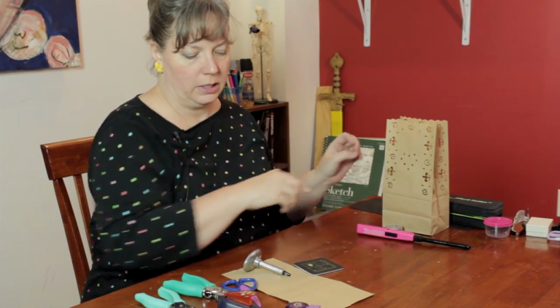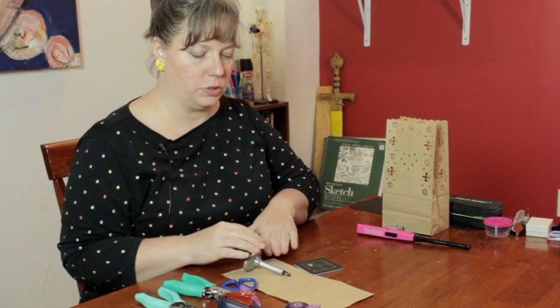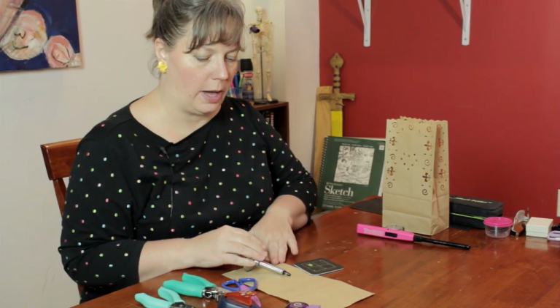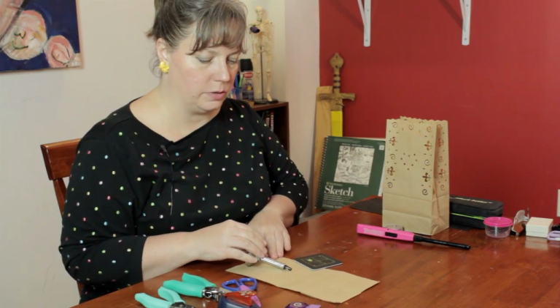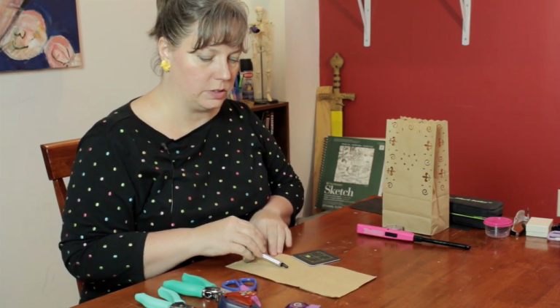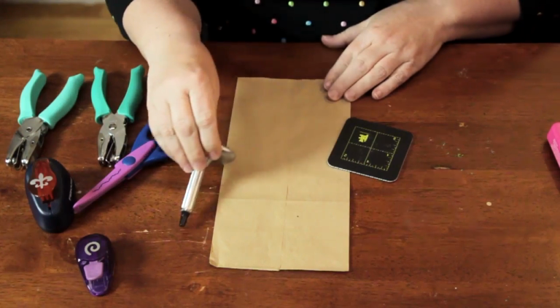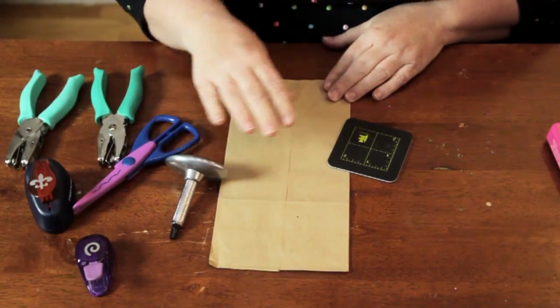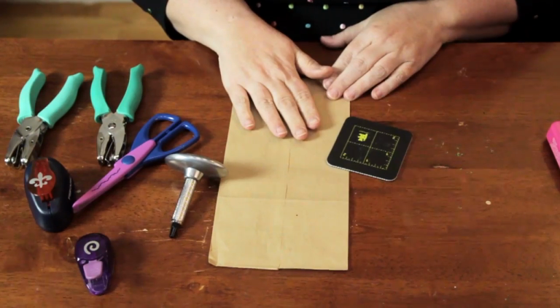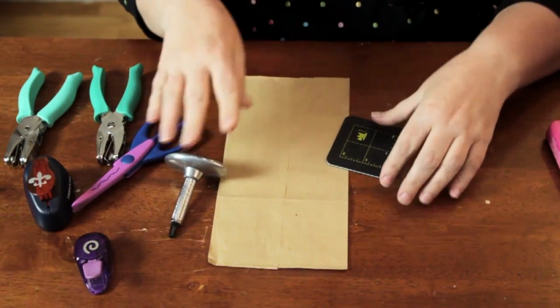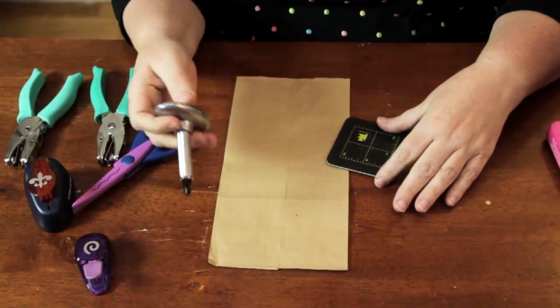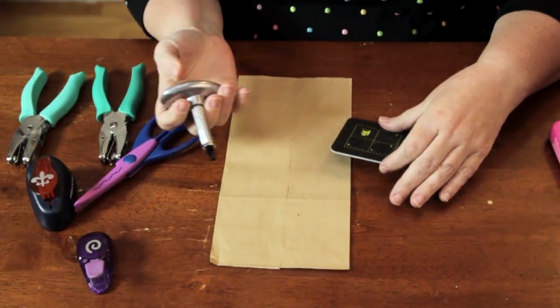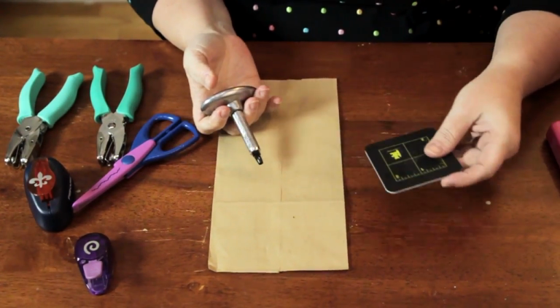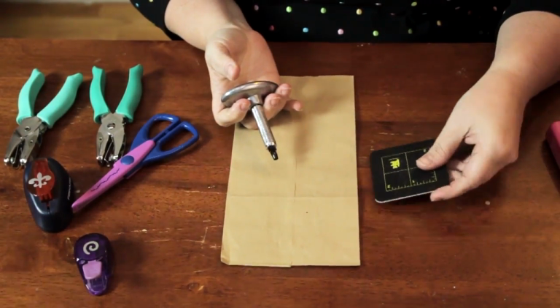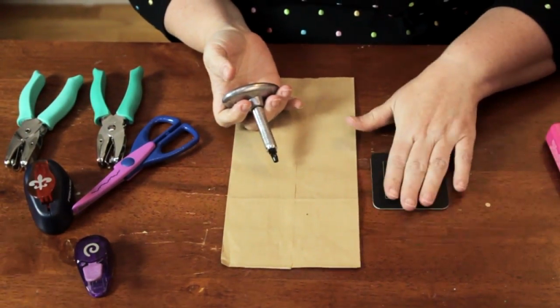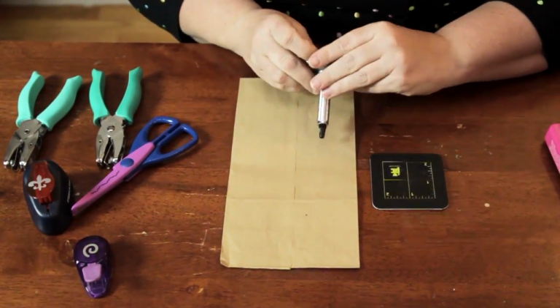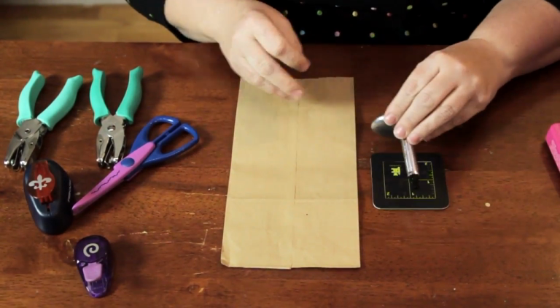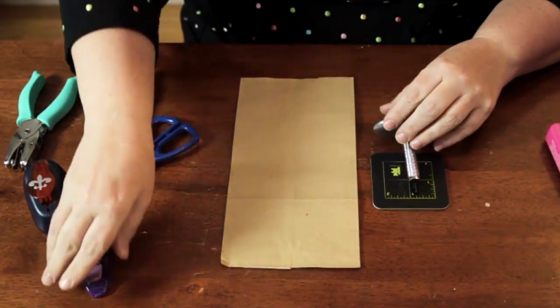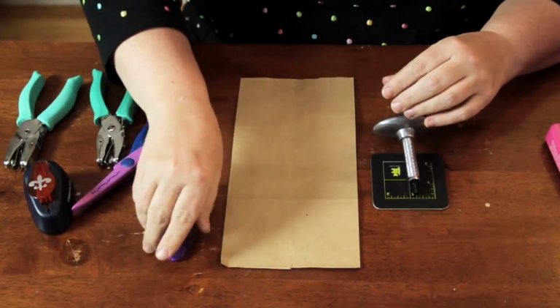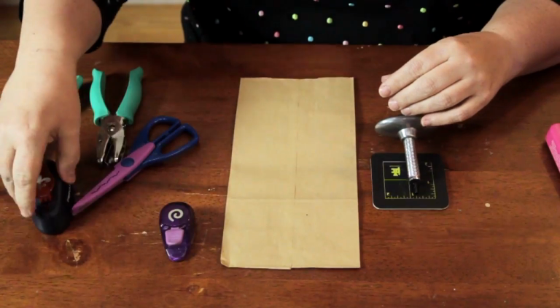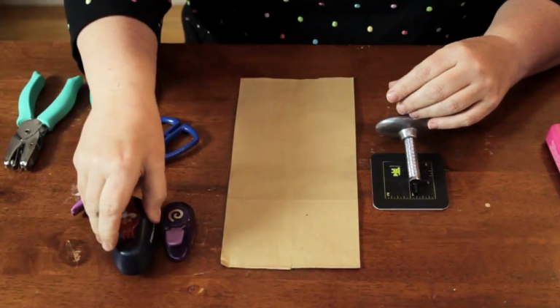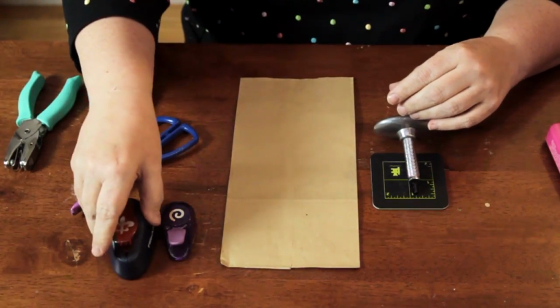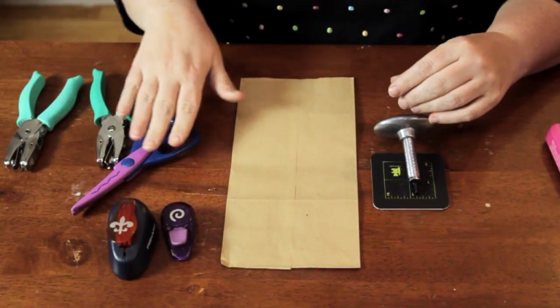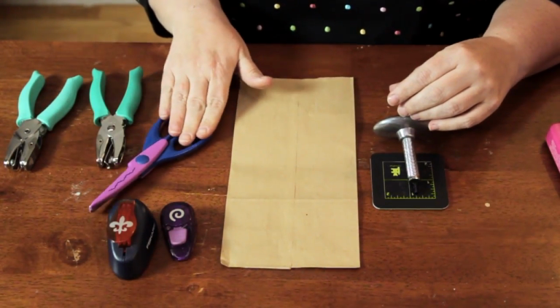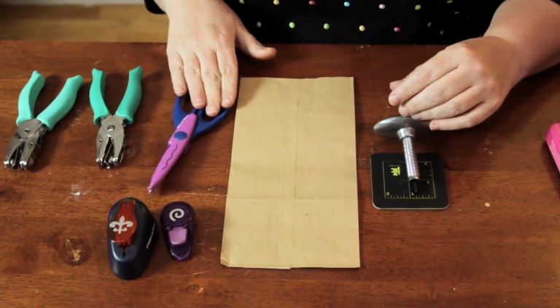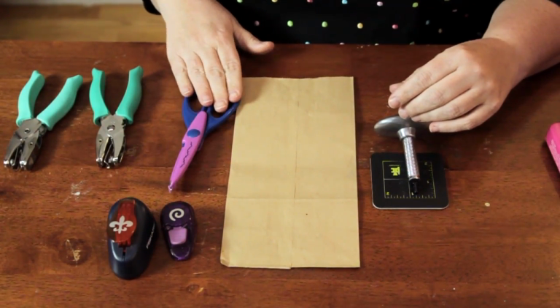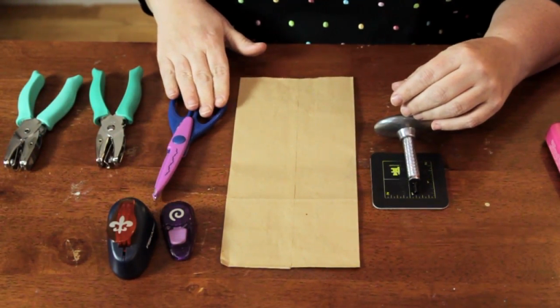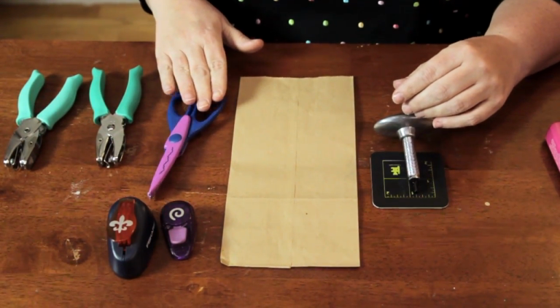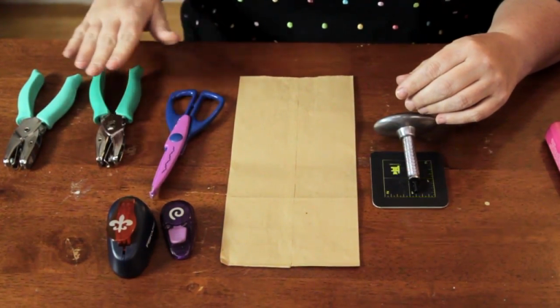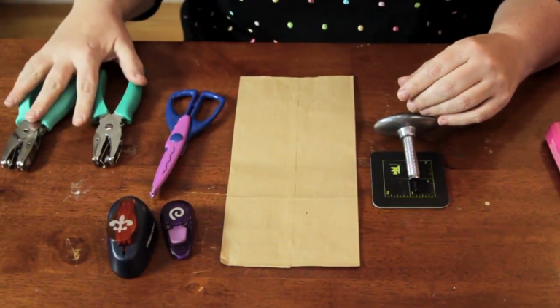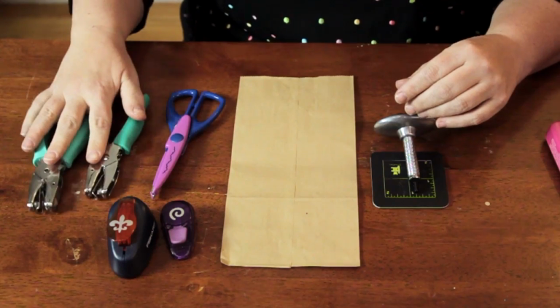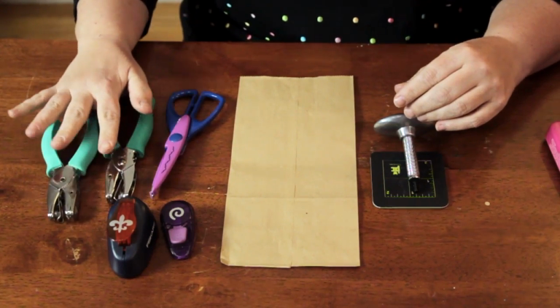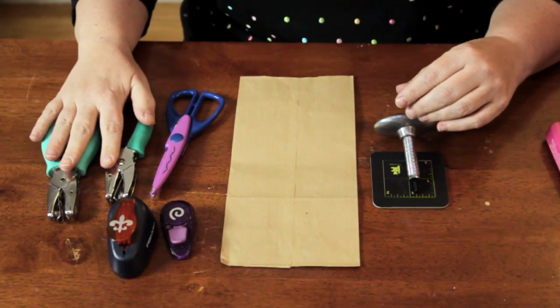Now I'm going to show you how to do this using this paper bag, a hole punch and mat, a couple of shape punches, some decorative scissors, and some more hole punches.